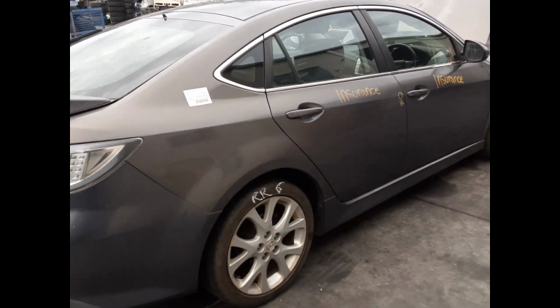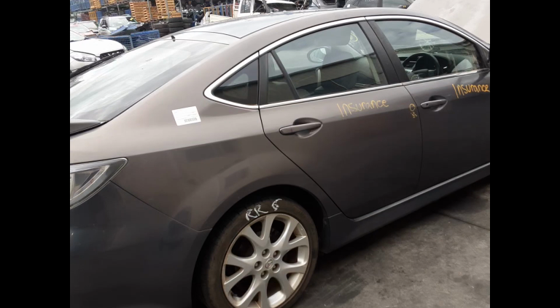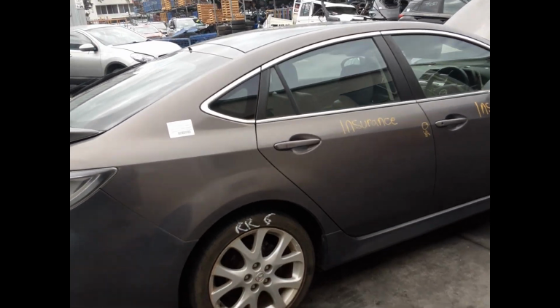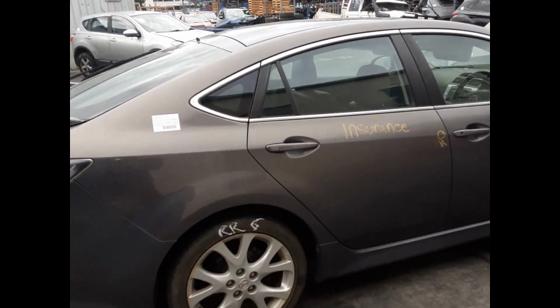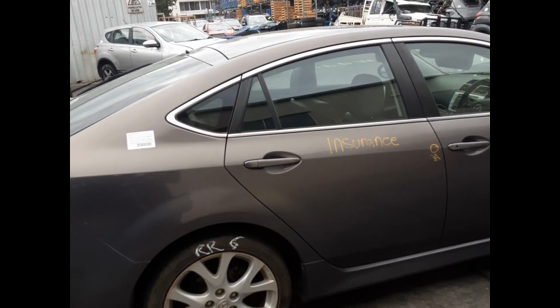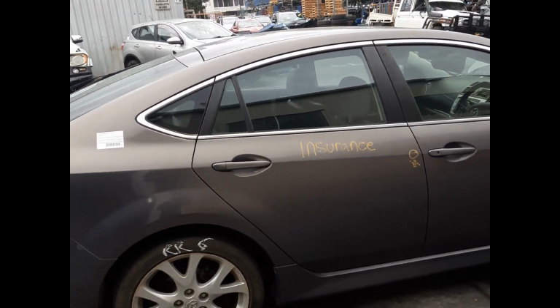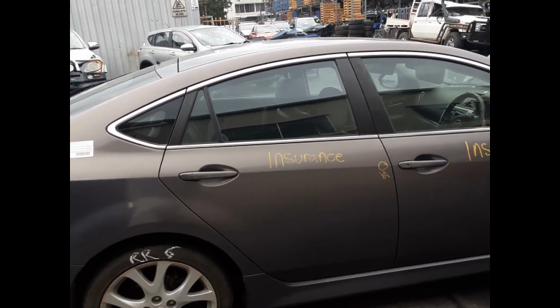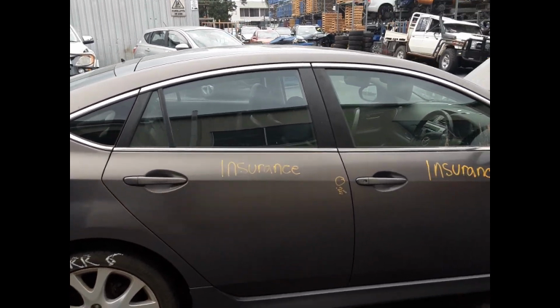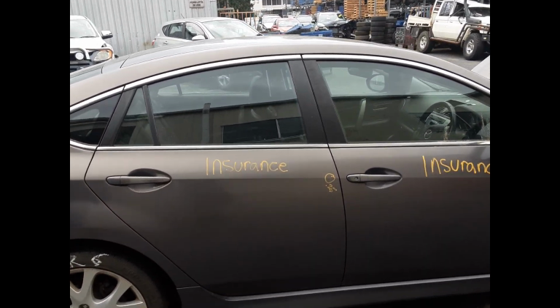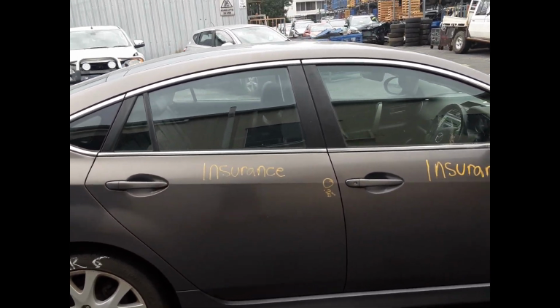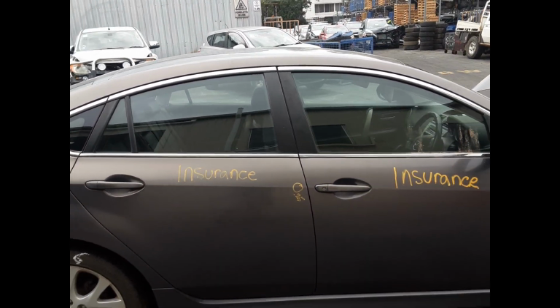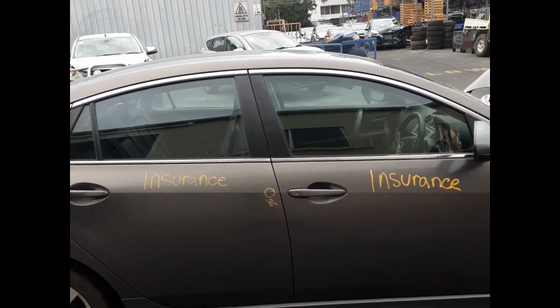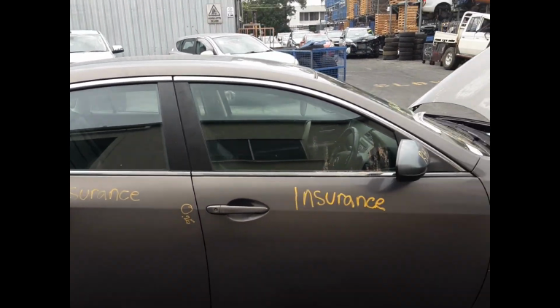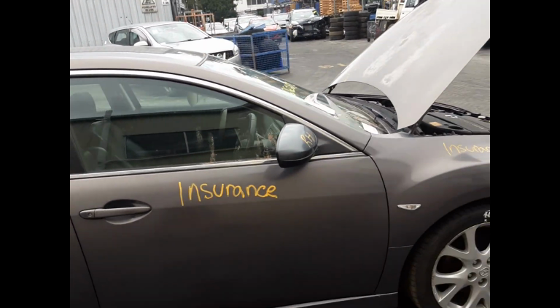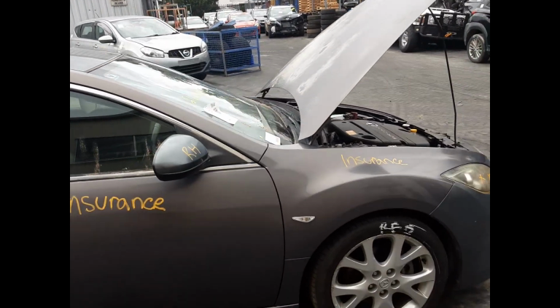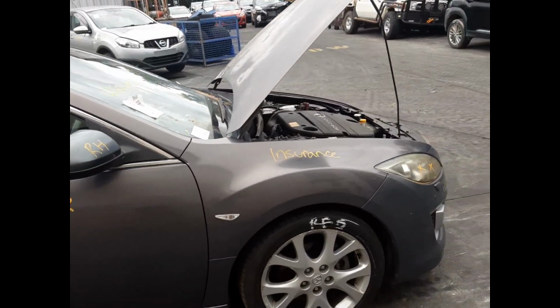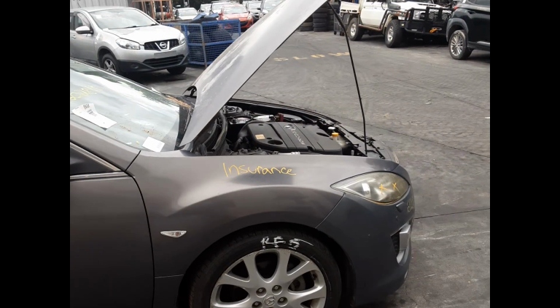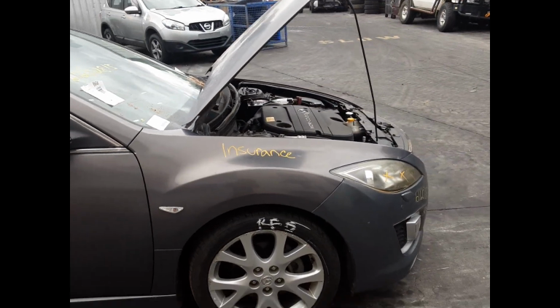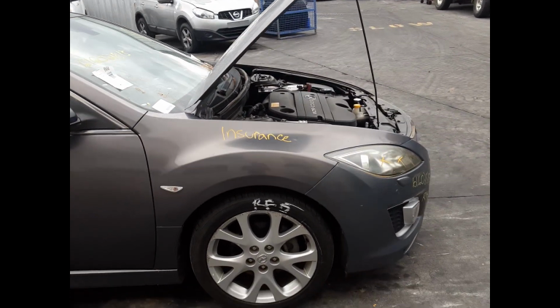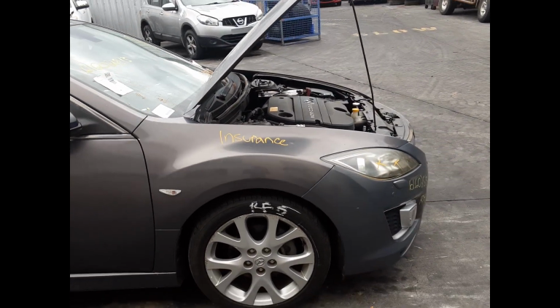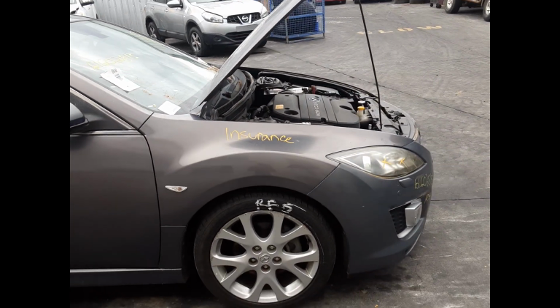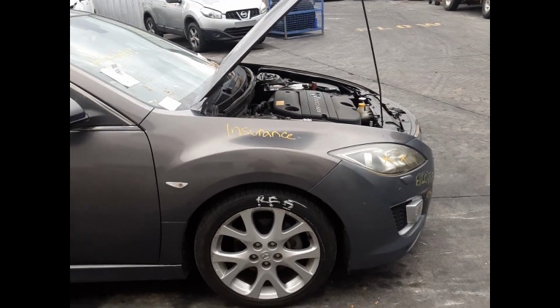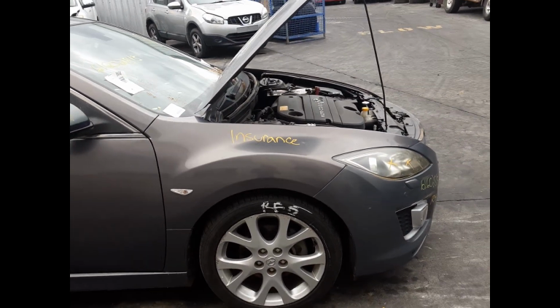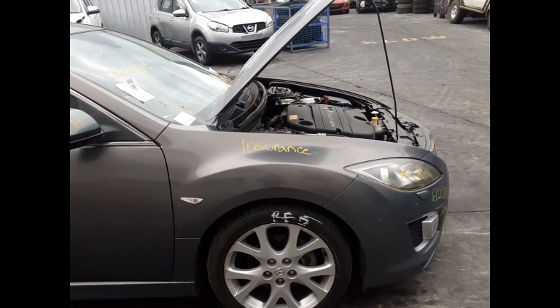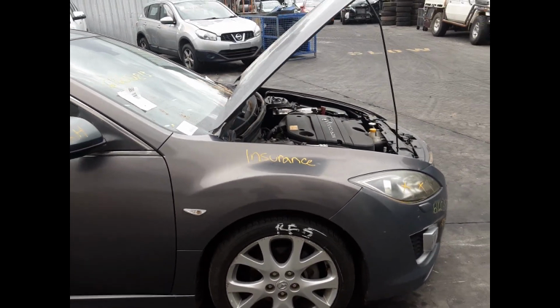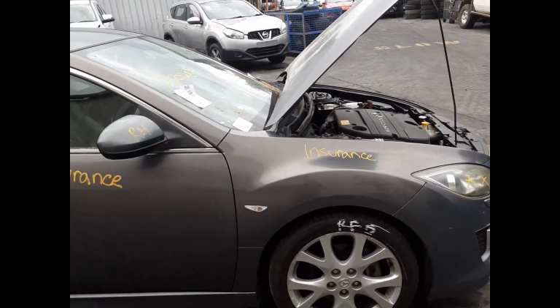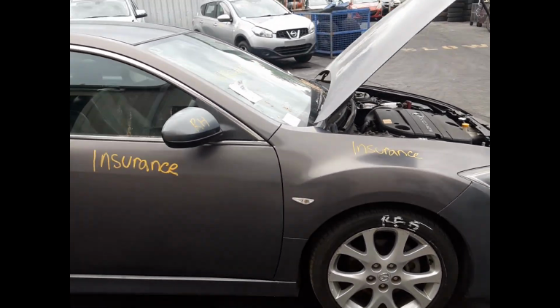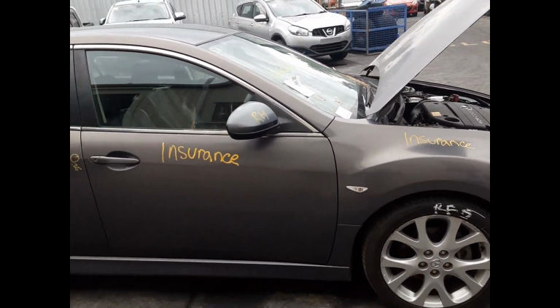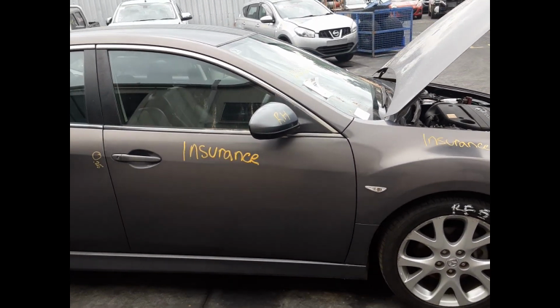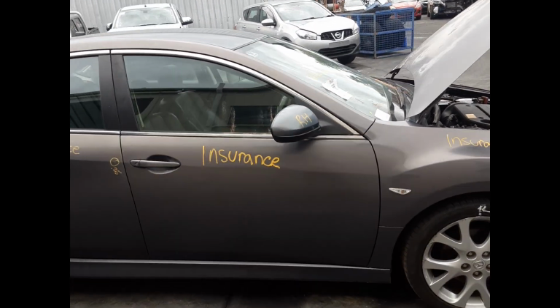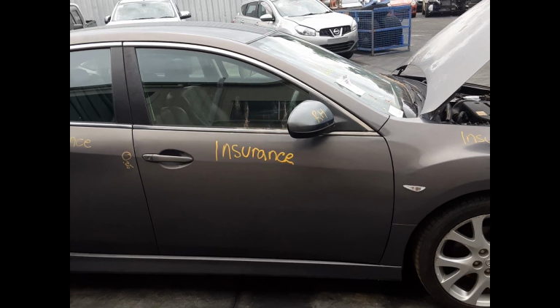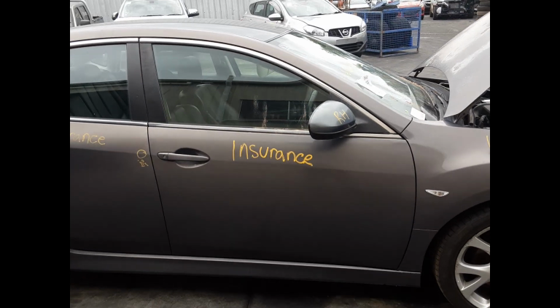Right rear door, one dent. Right front guard. Right front 18-inch factory alloy mag, good tyre. Right front door, no dents. Right front door mirror.